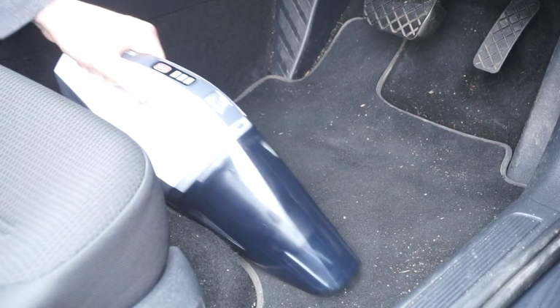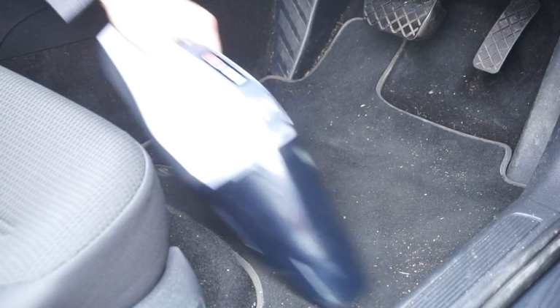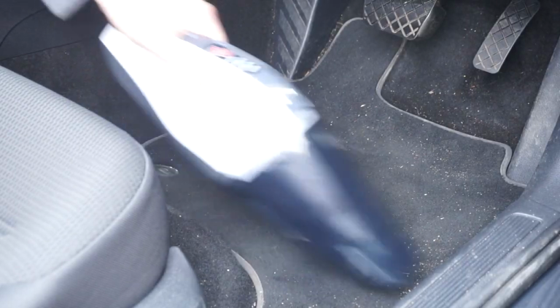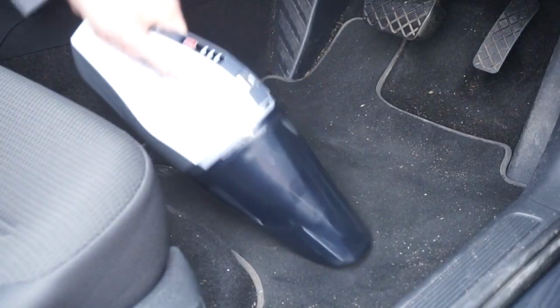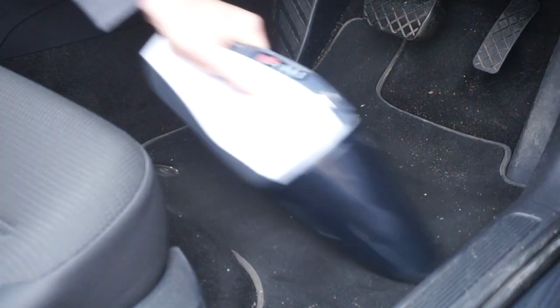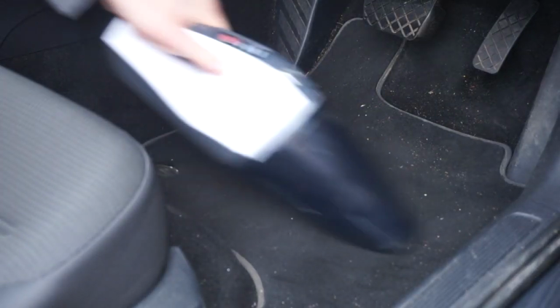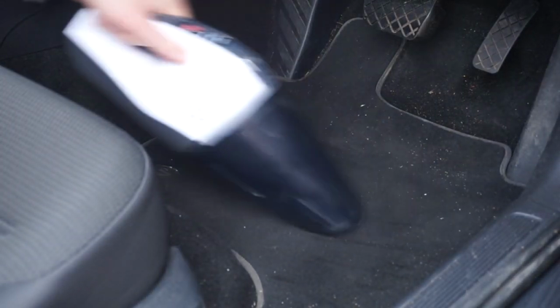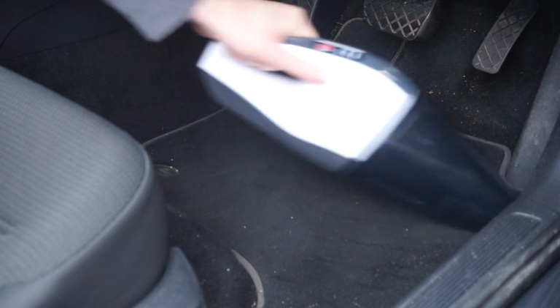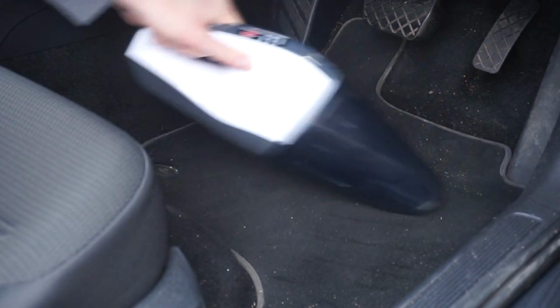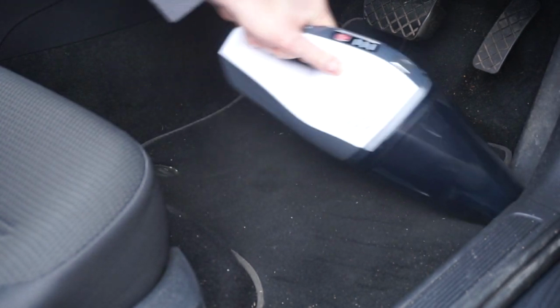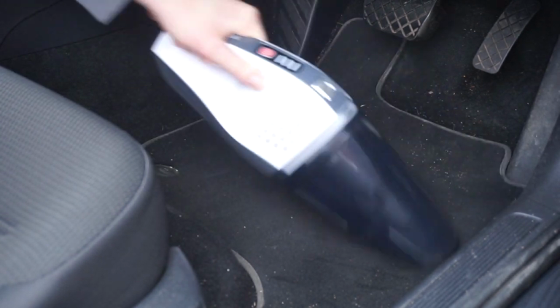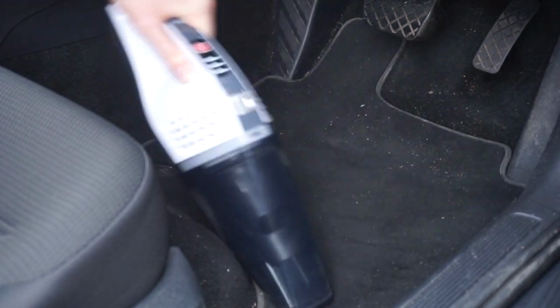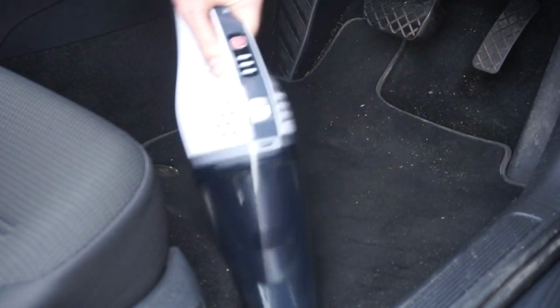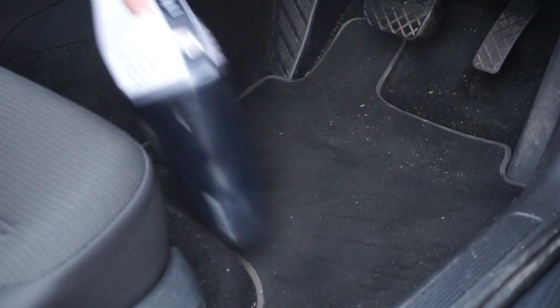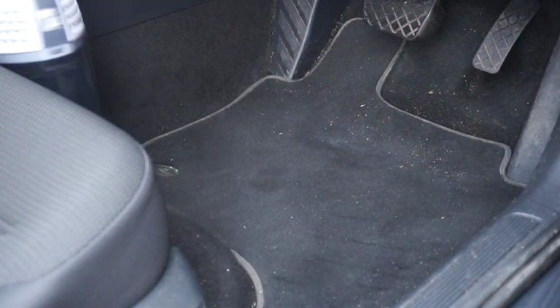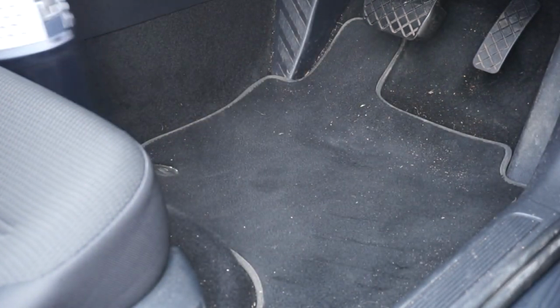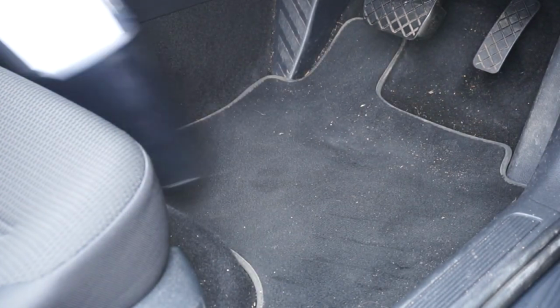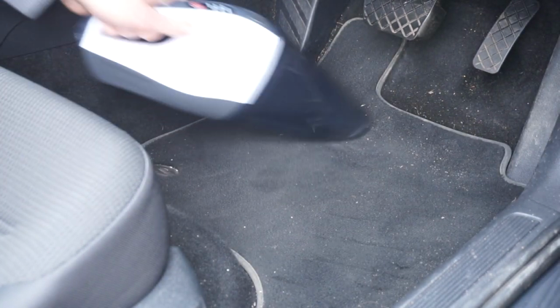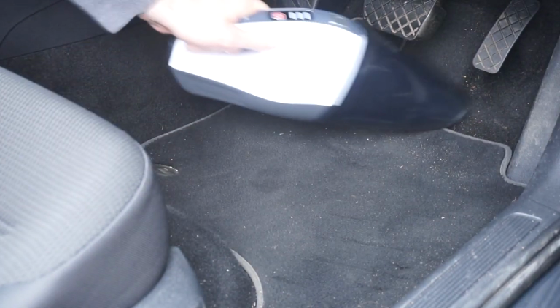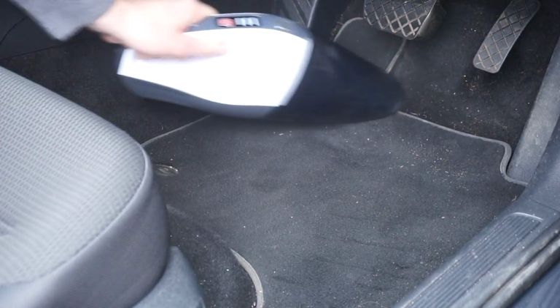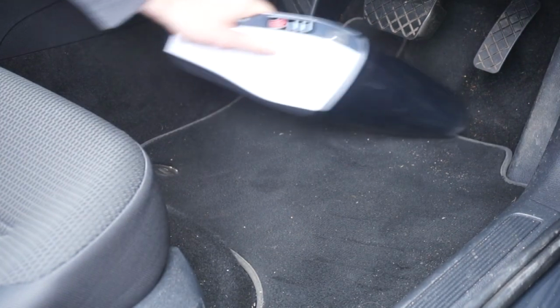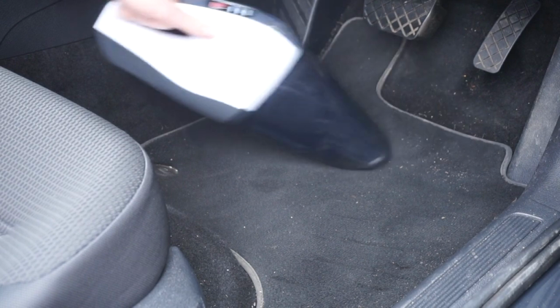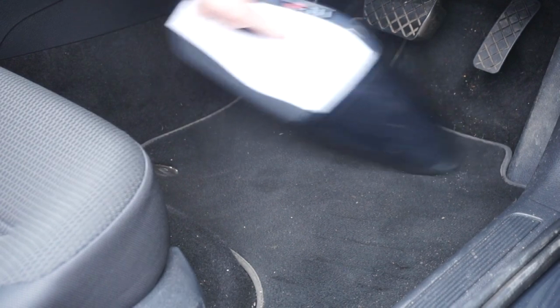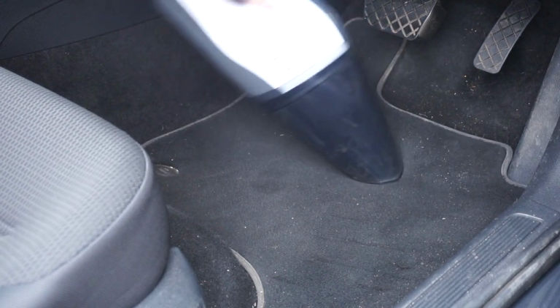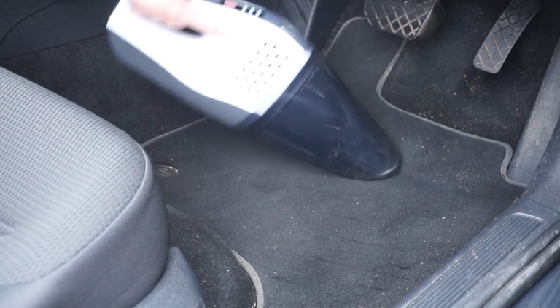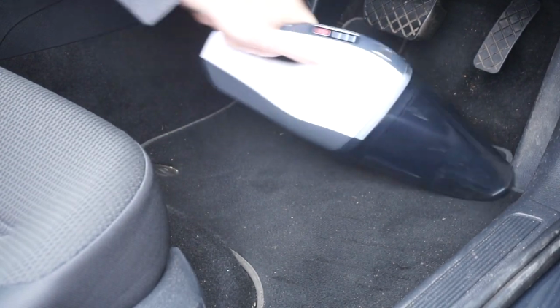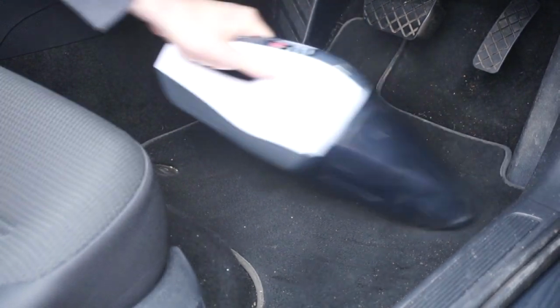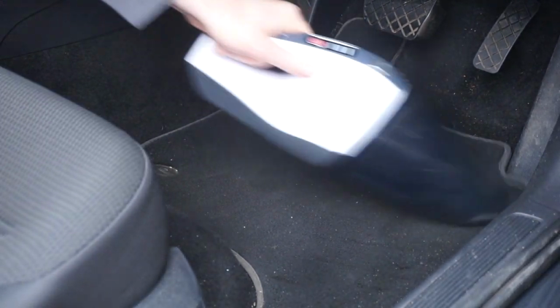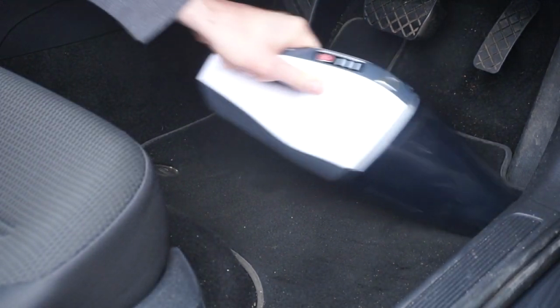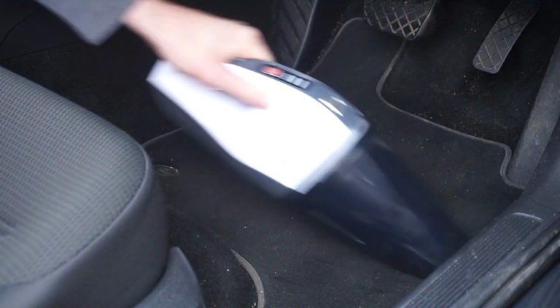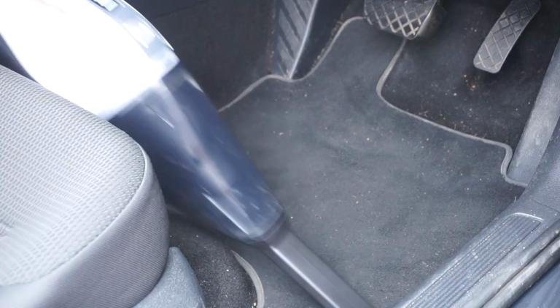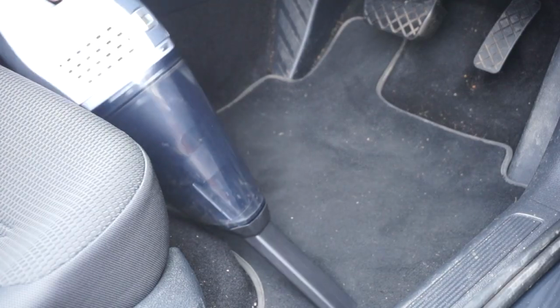On to the car mats — this is always a tough one for vacuum cleaners. The dirt gets really ingrained when you stand on it. It's picking up the loose stuff really well, but I'm going to have to go over it again with the crevice tool to get the more ingrained stuff.